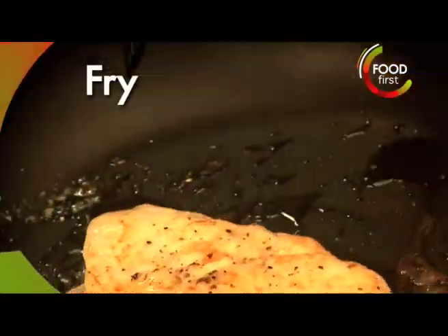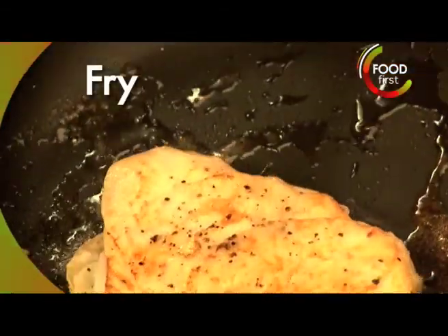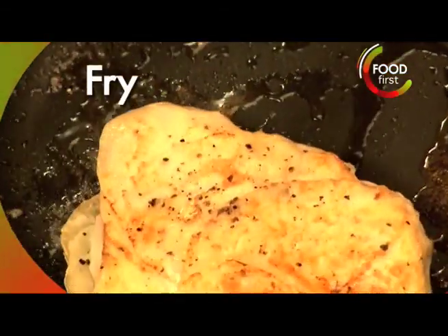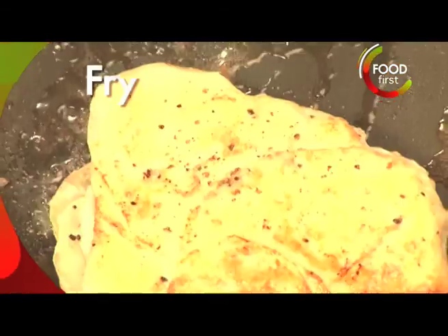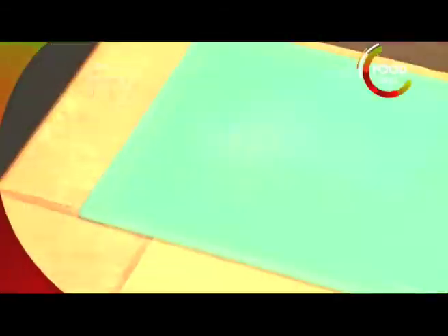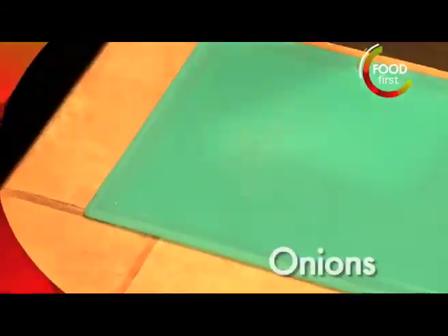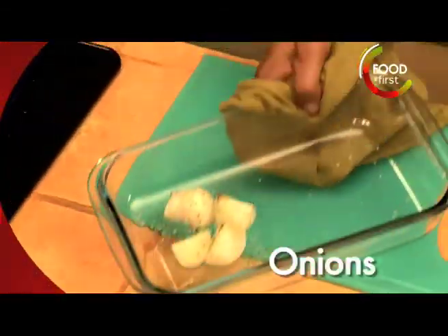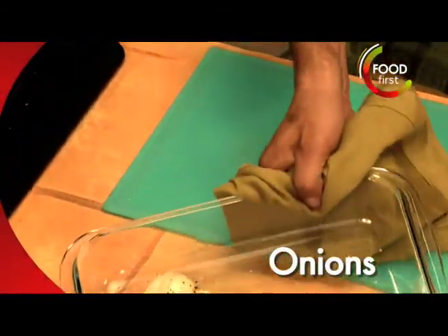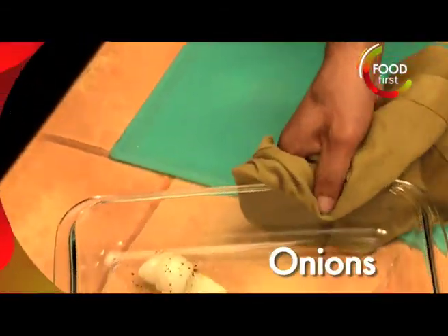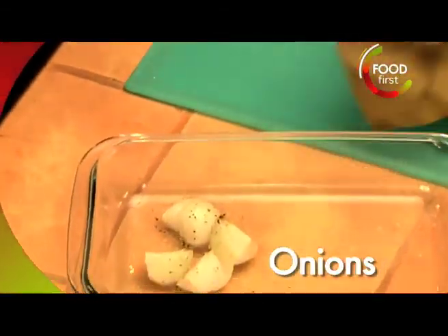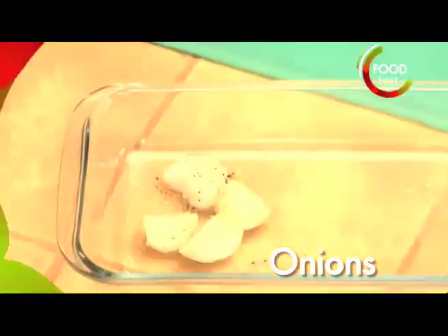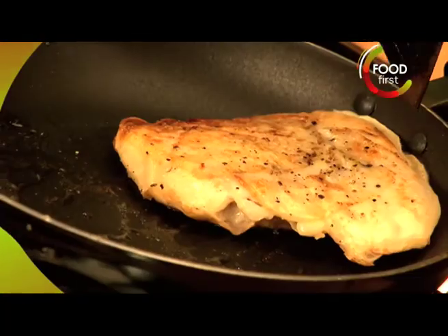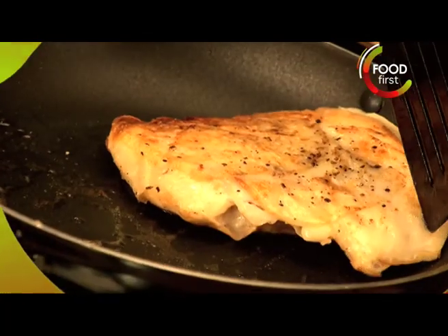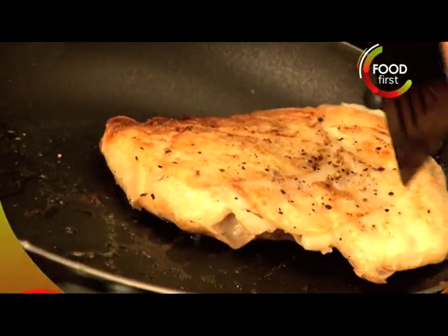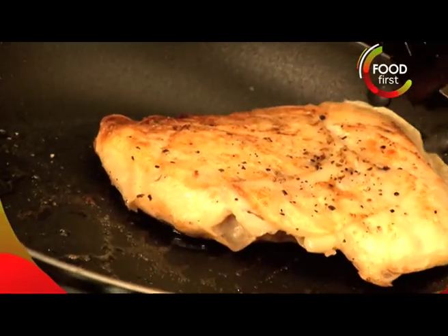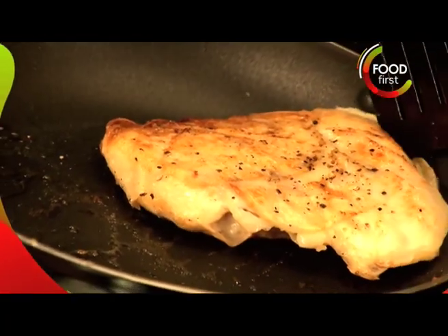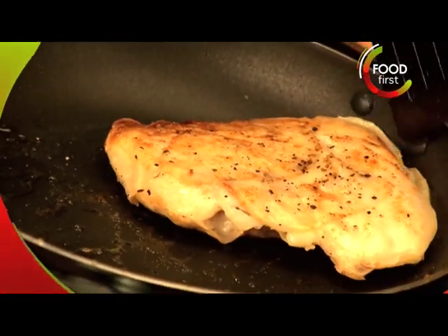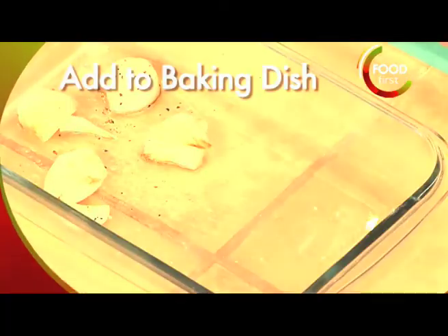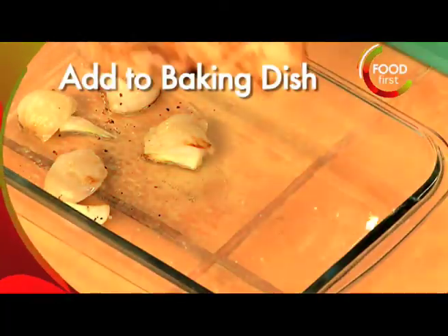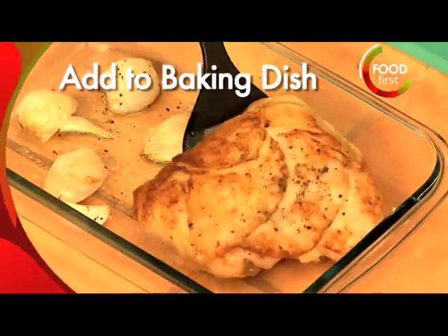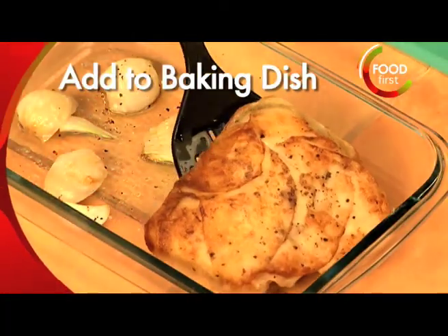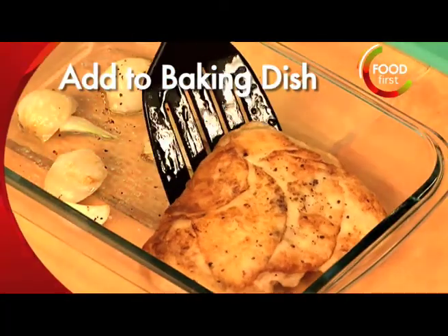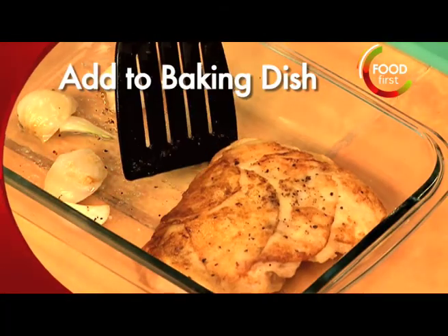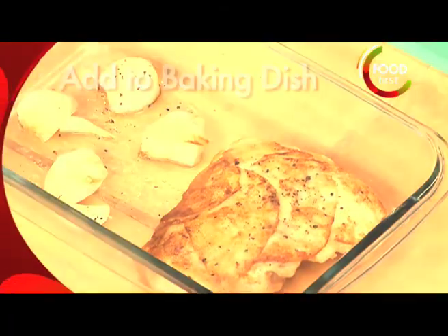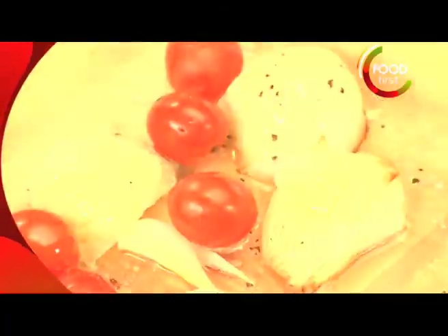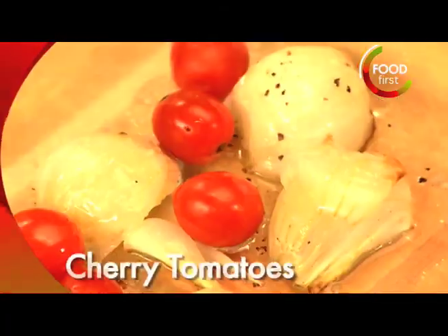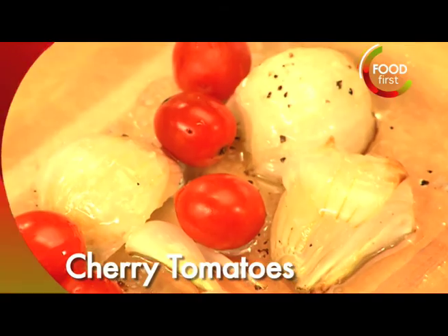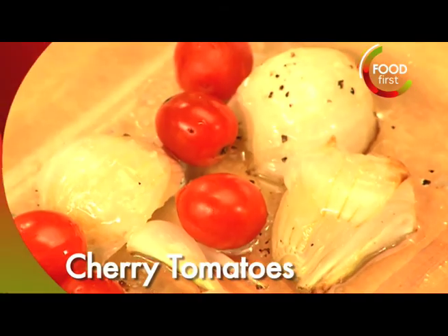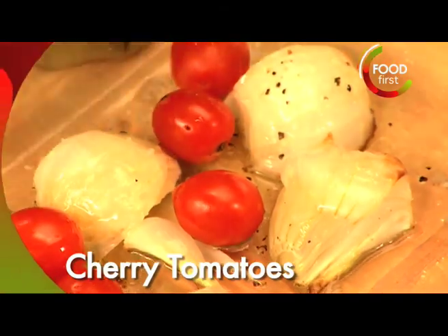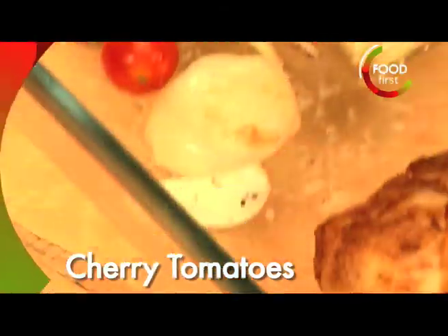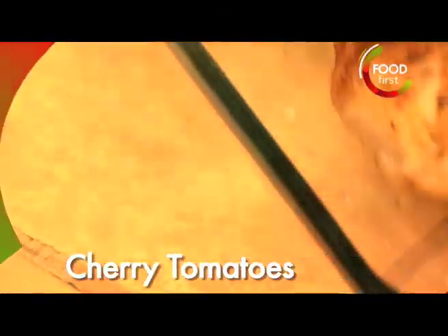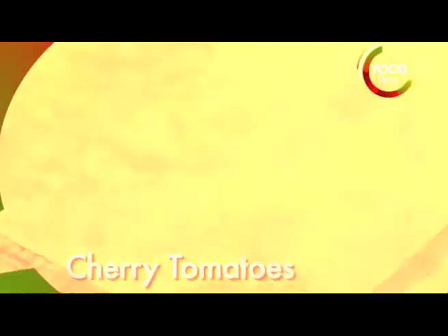Let me check on these onions. I'm going to take this and transport it into the oven. Take a couple of cherry tomatoes and fire this off in the oven.